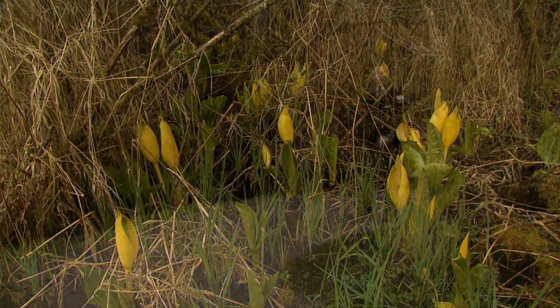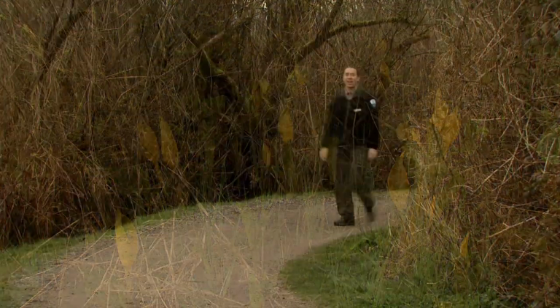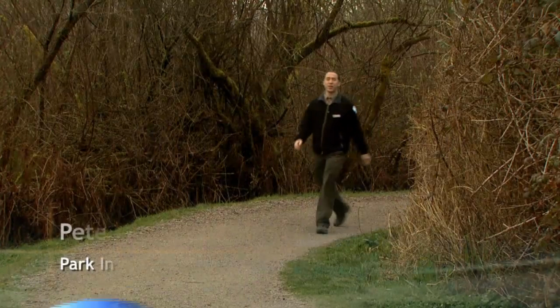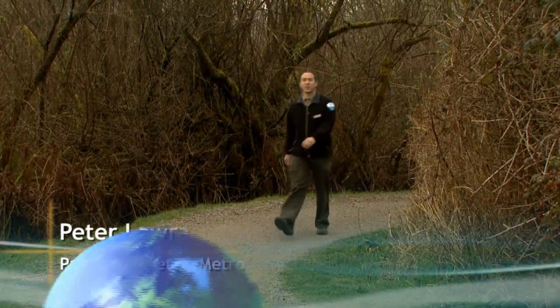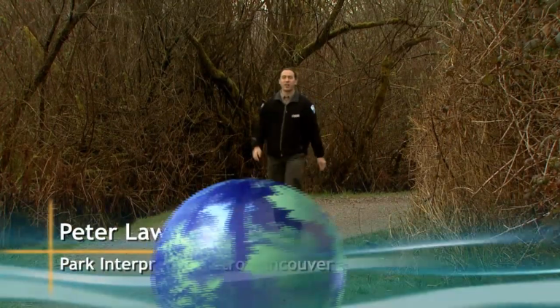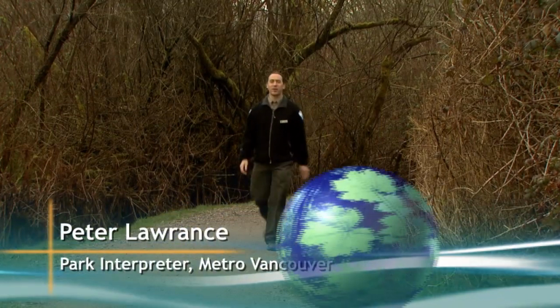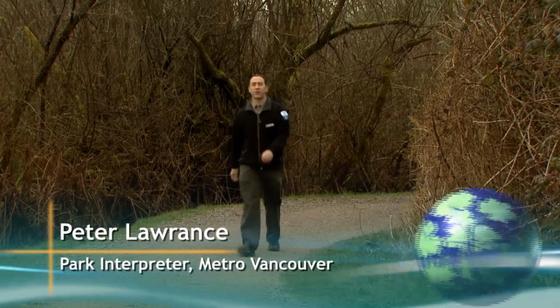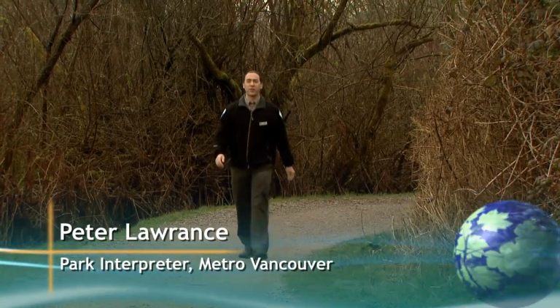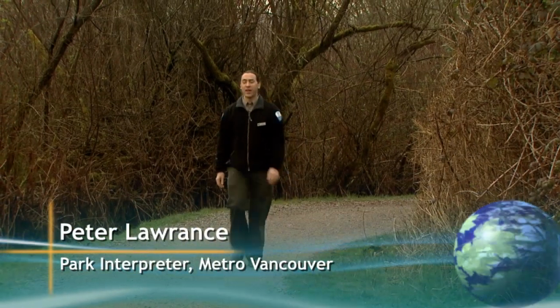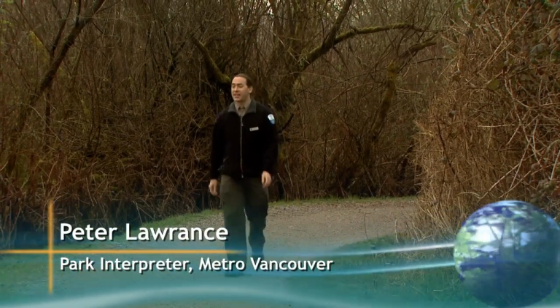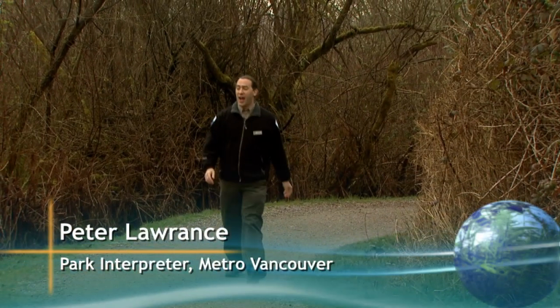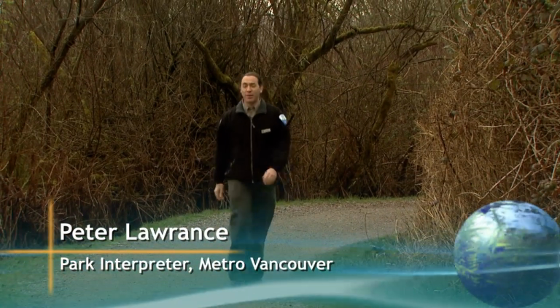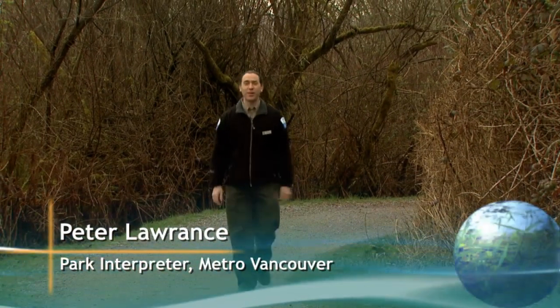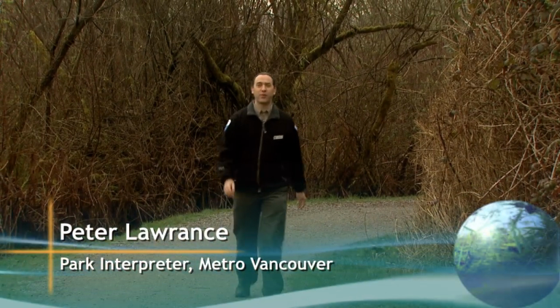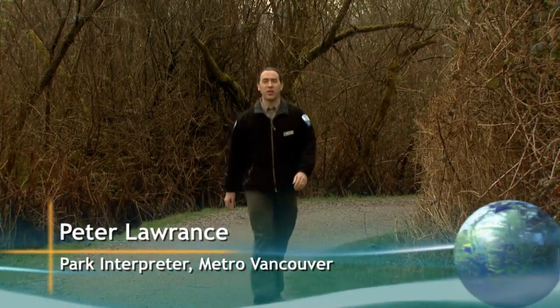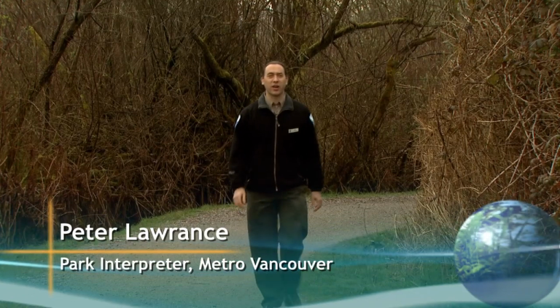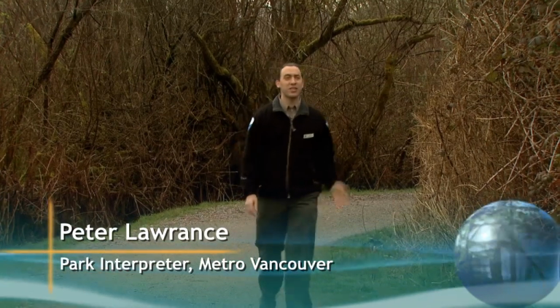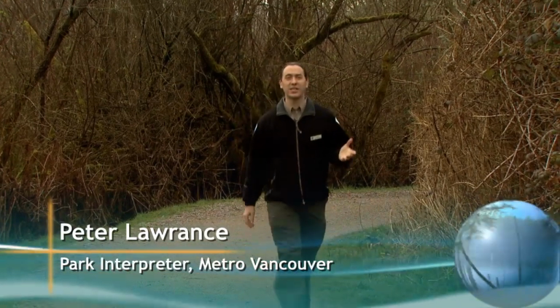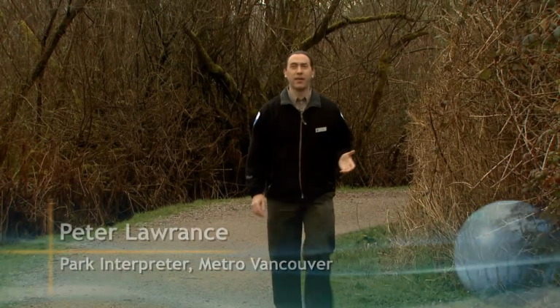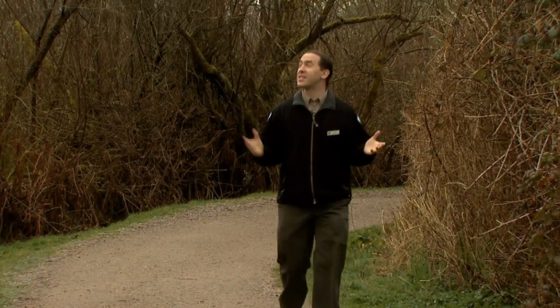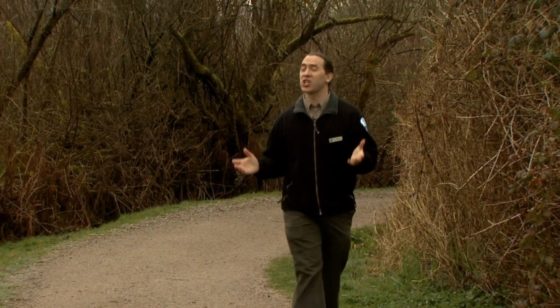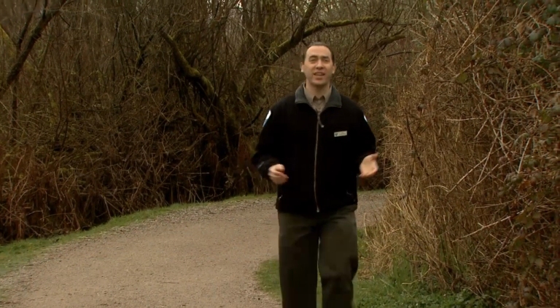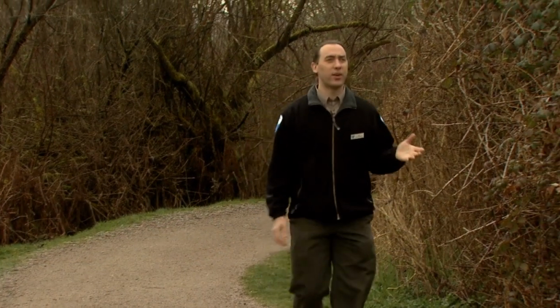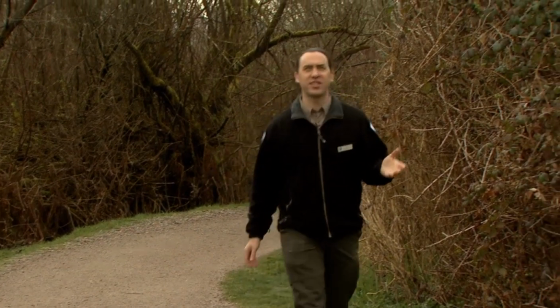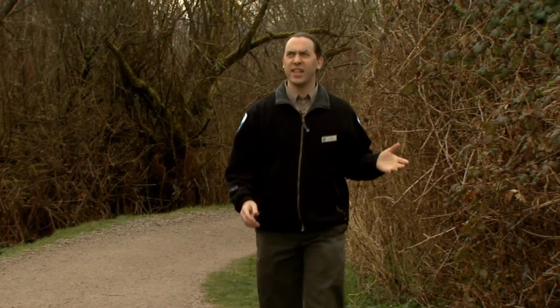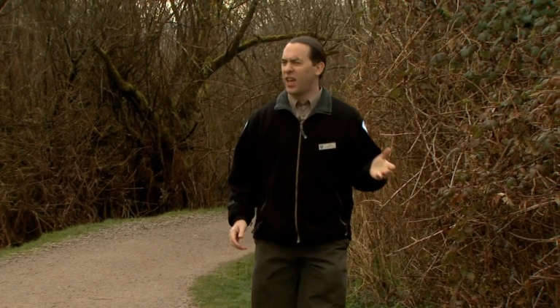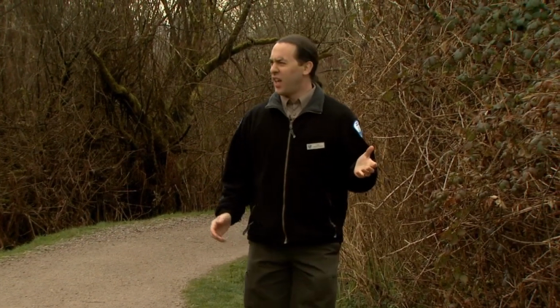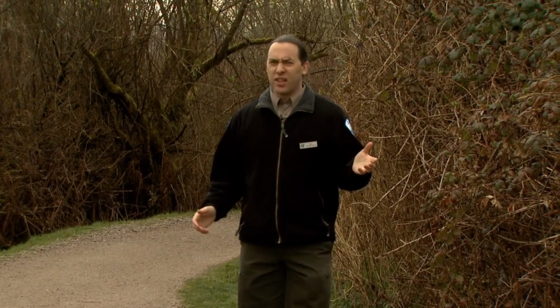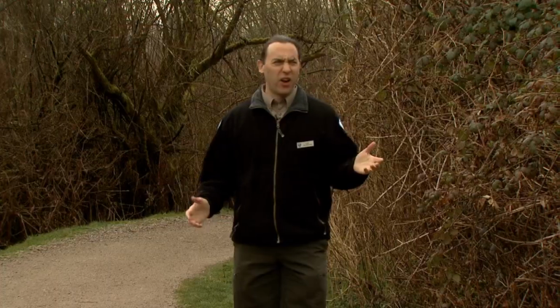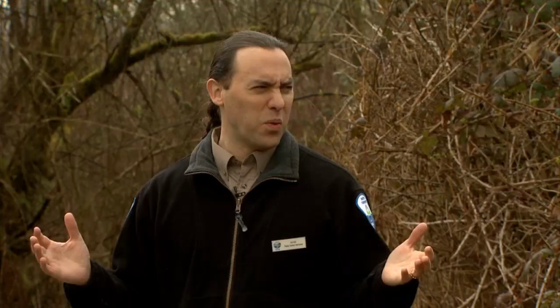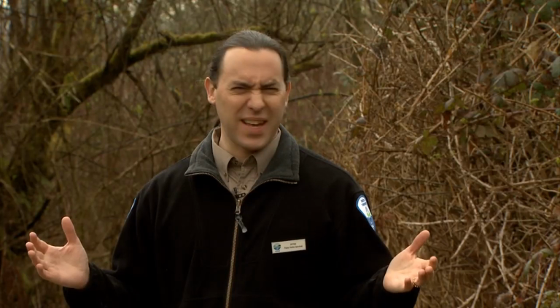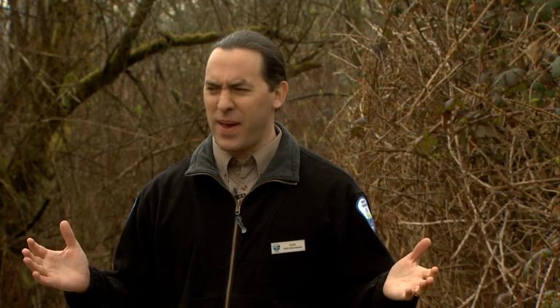Hi, I'm Peter Lawrence, park interpreter for Metro Vancouver, and today I'm at Burnaby Lake Regional Park where it's springtime. The sun is shining, the birds are singing, and oh, what's that smell?